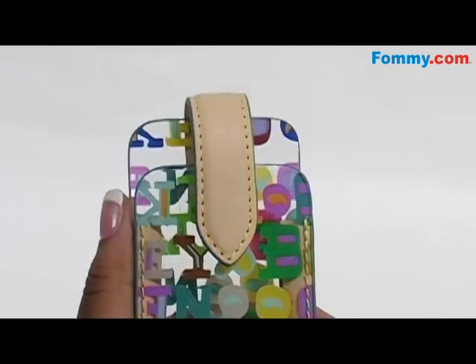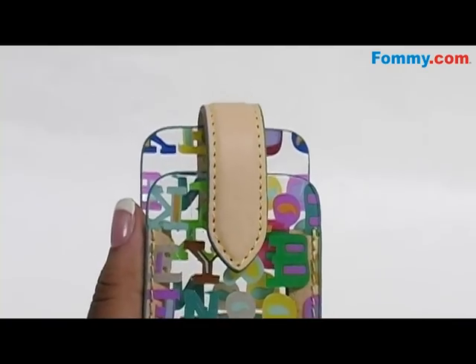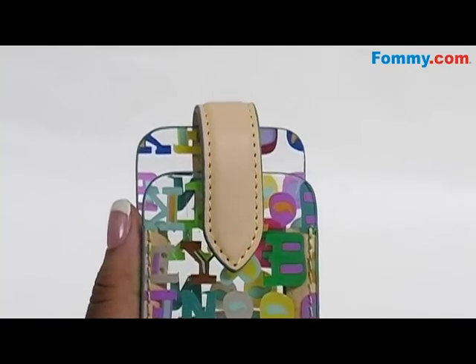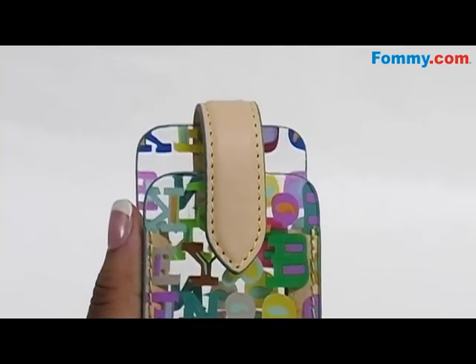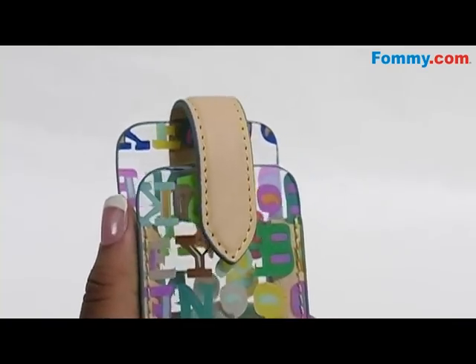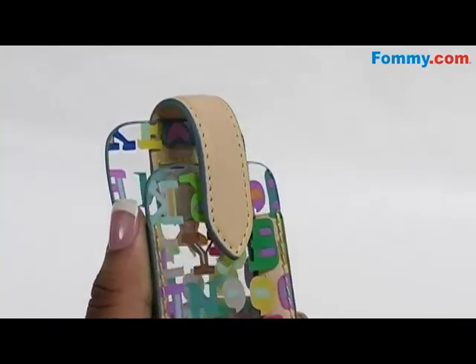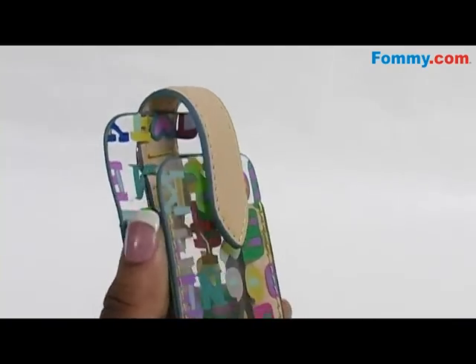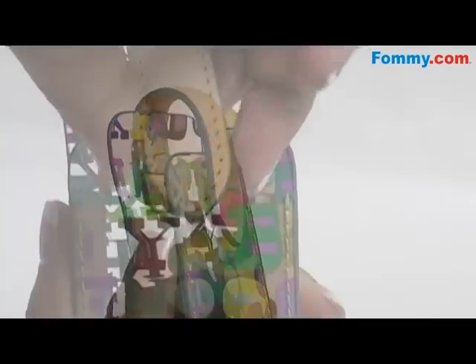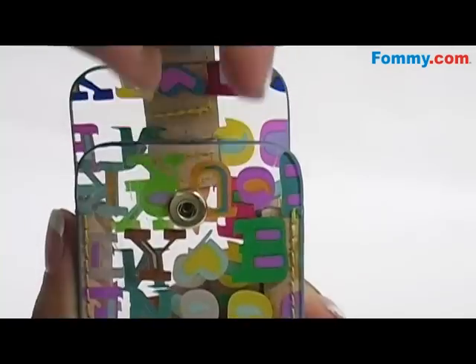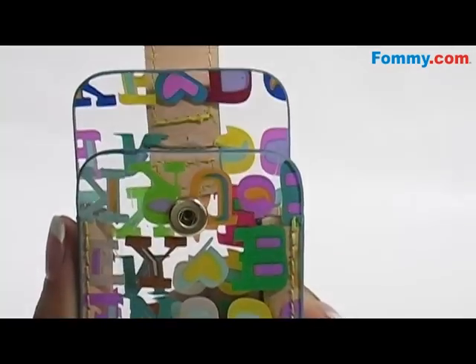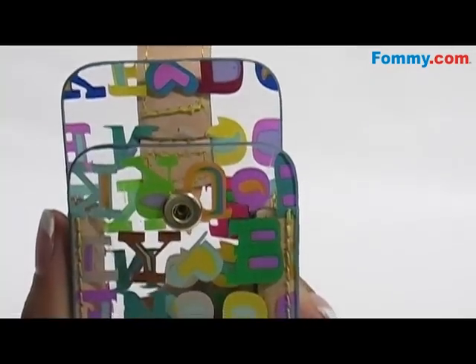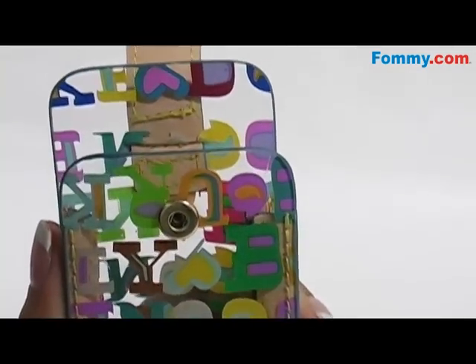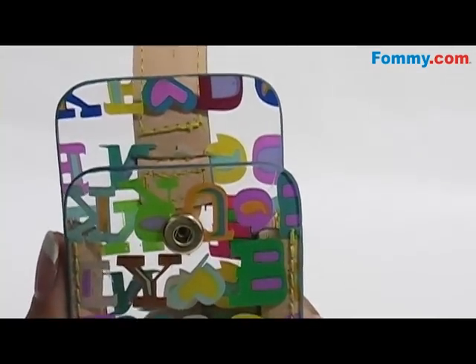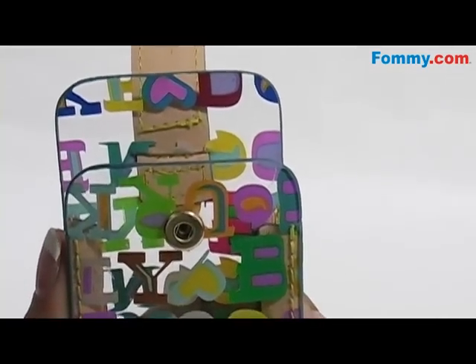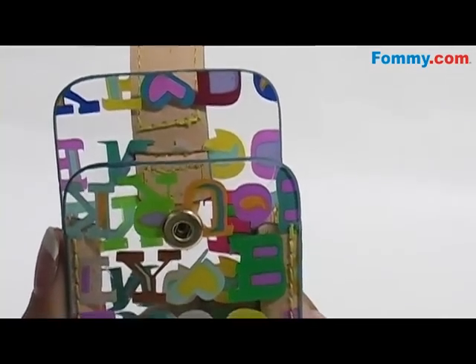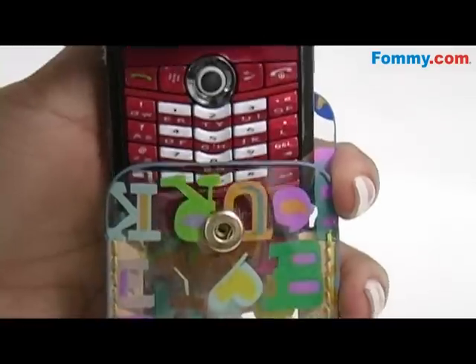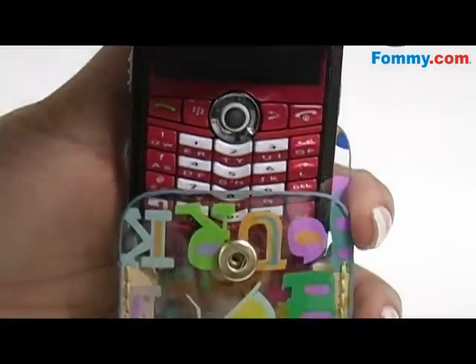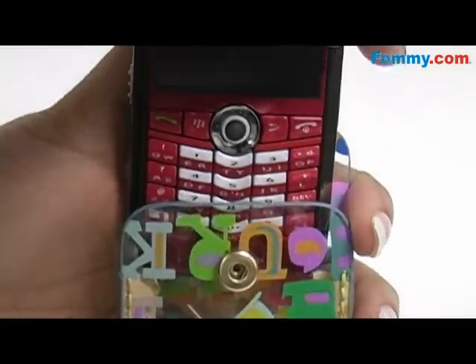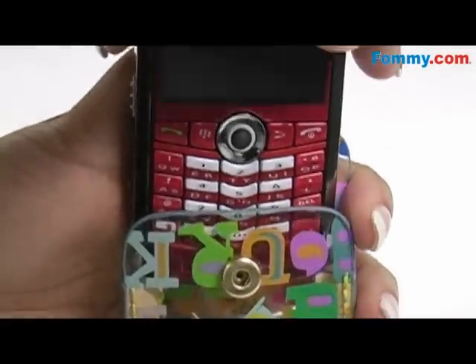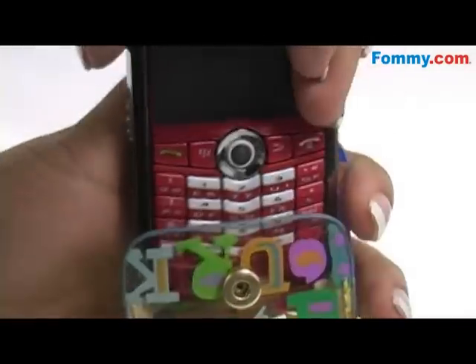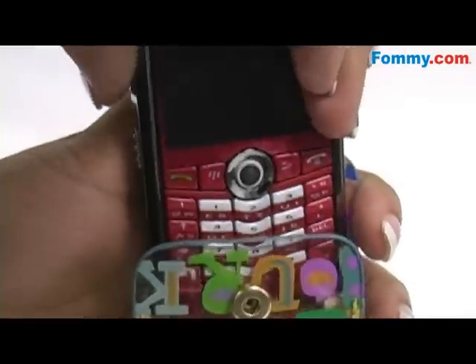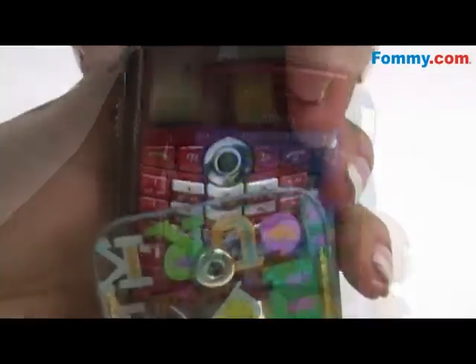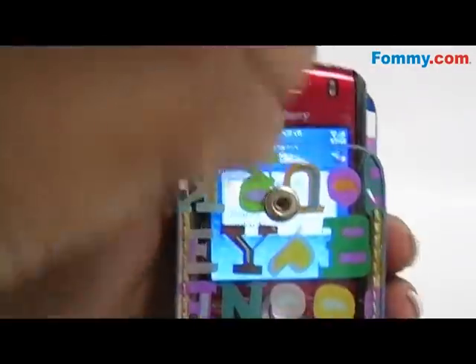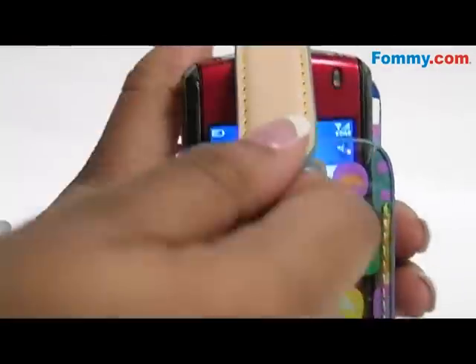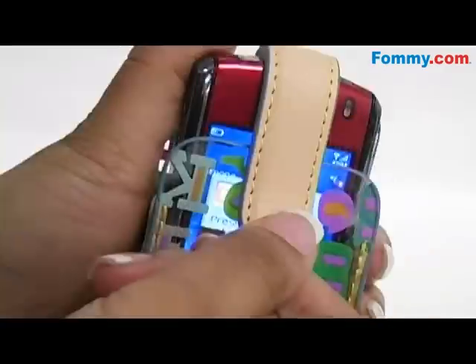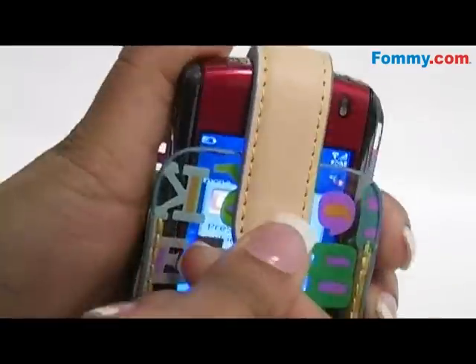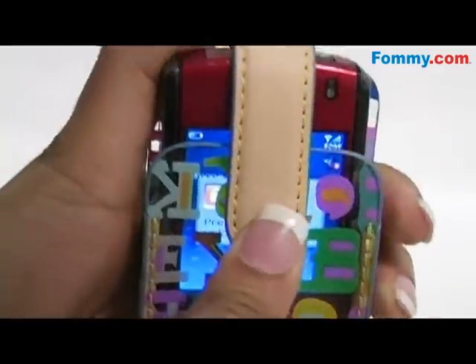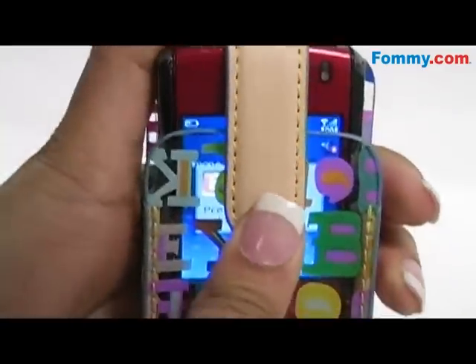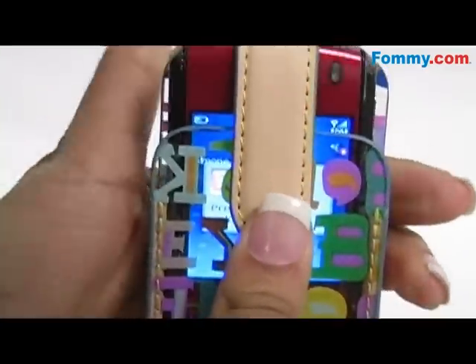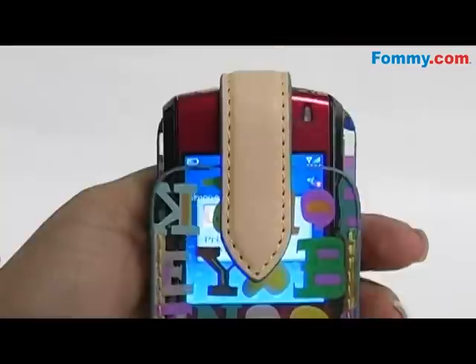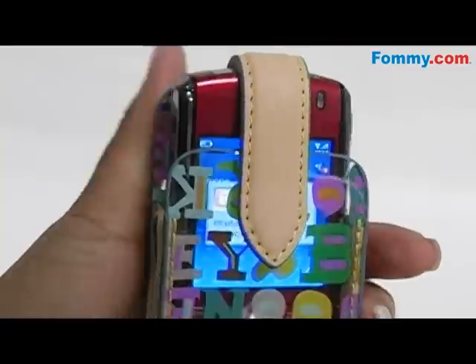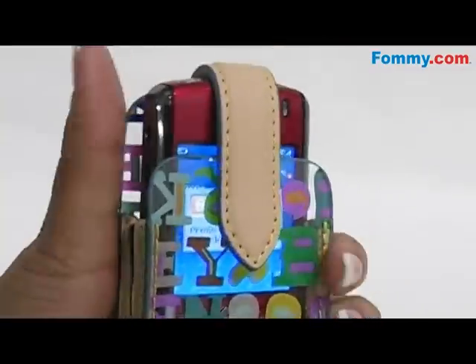It's simple to use. Just open the flap and slide your device inside. To secure, simply snap it closed and you're ready to go.